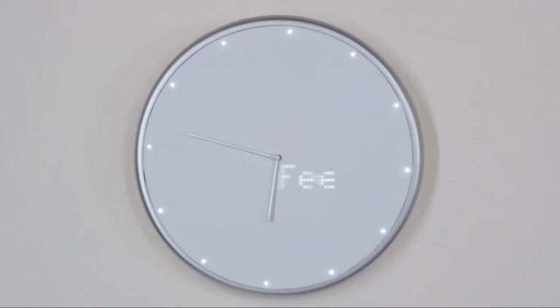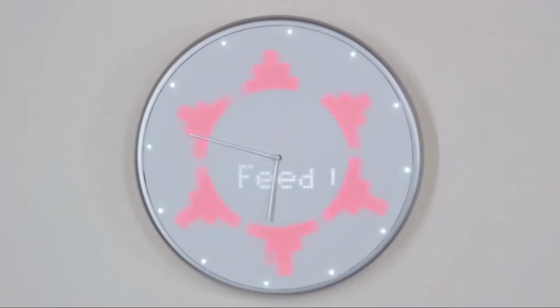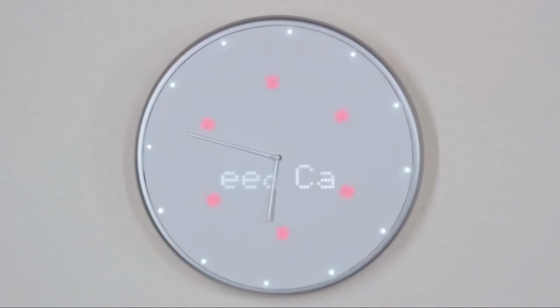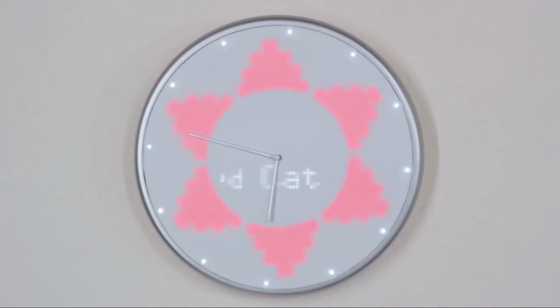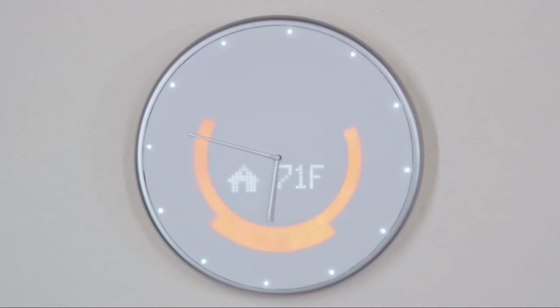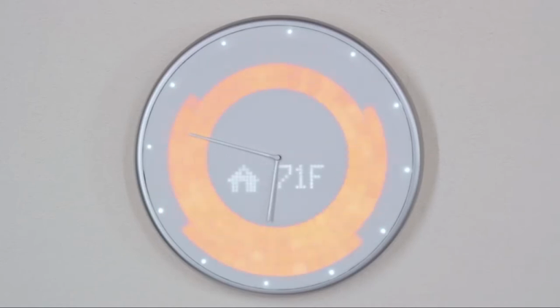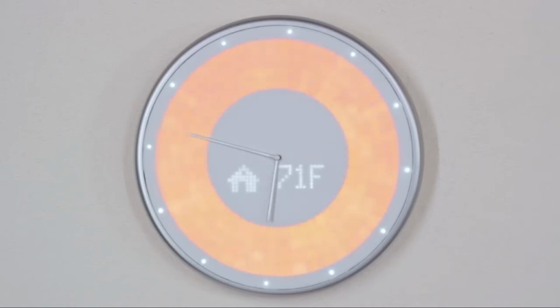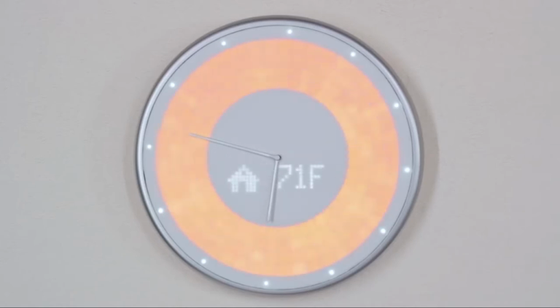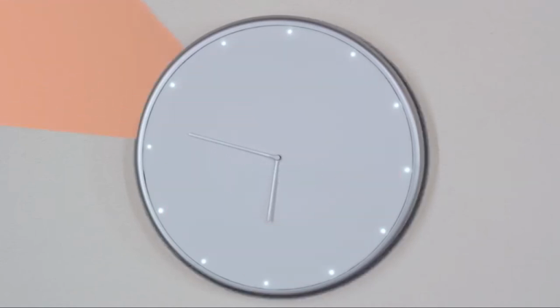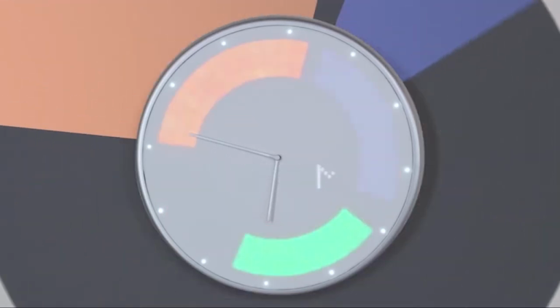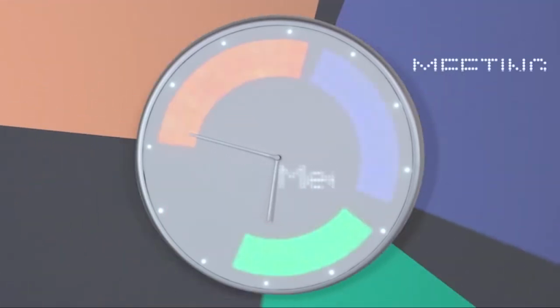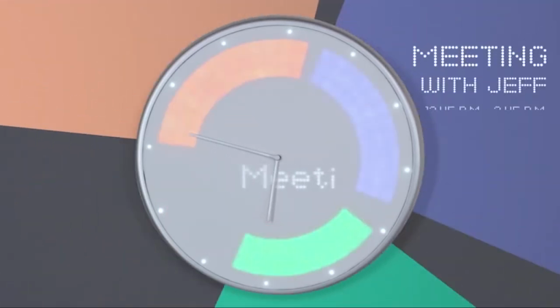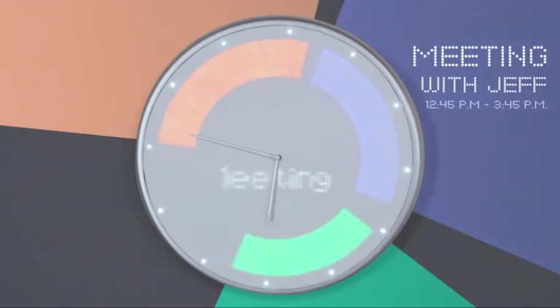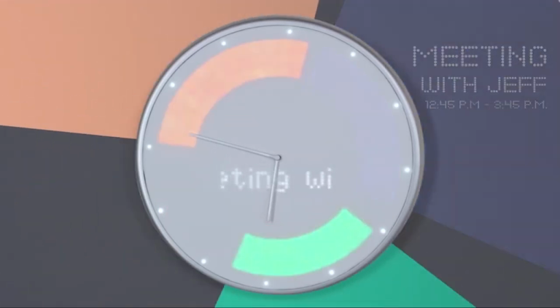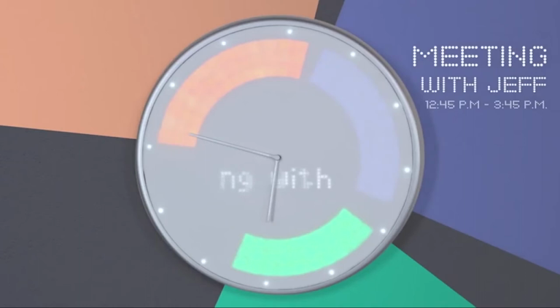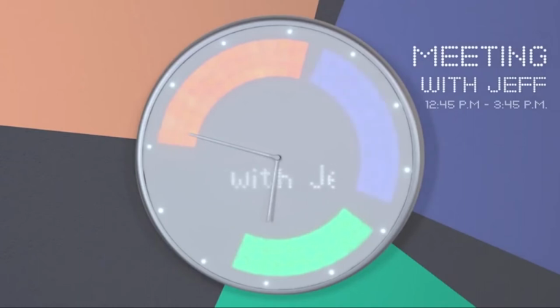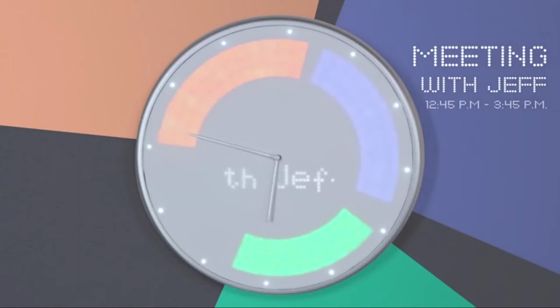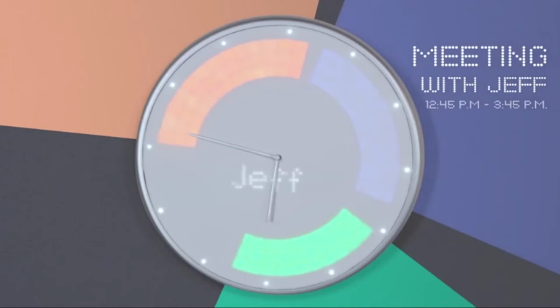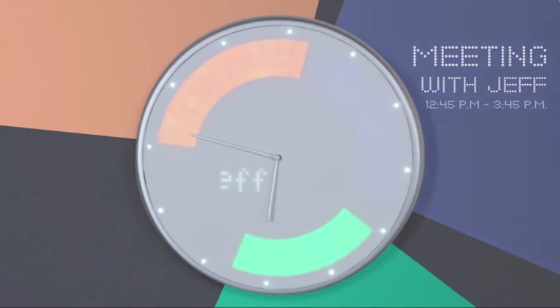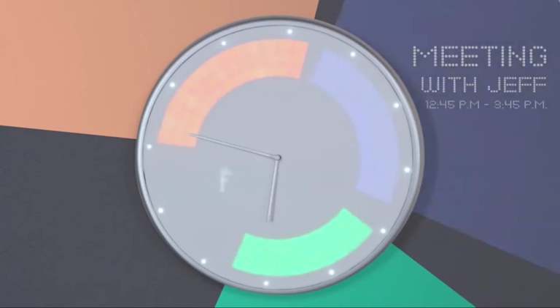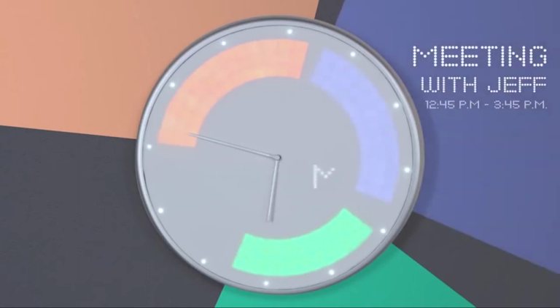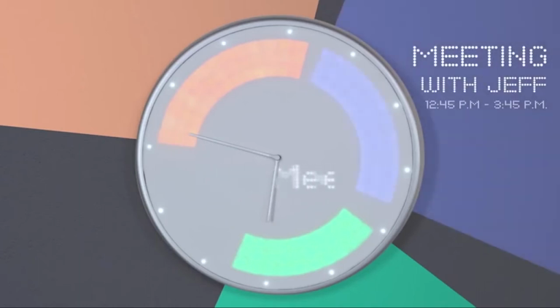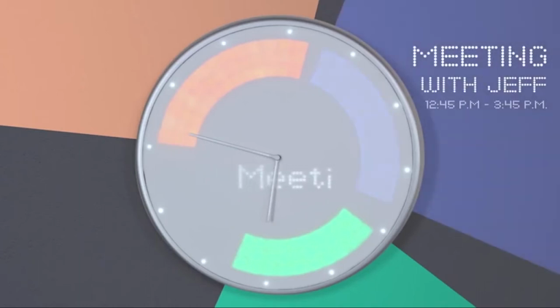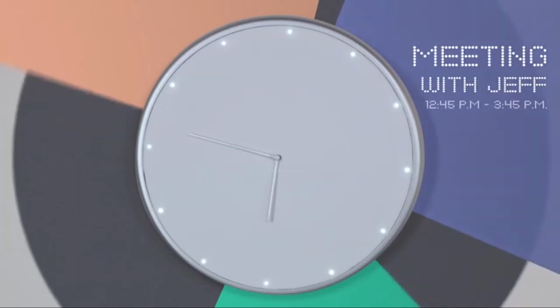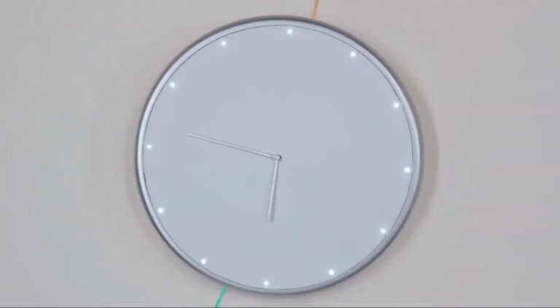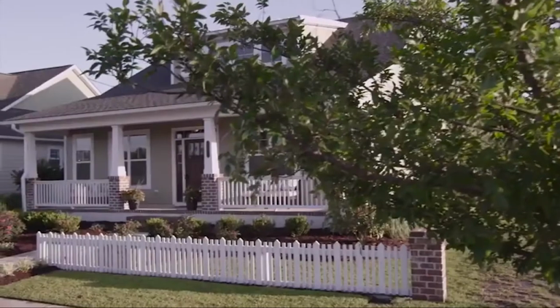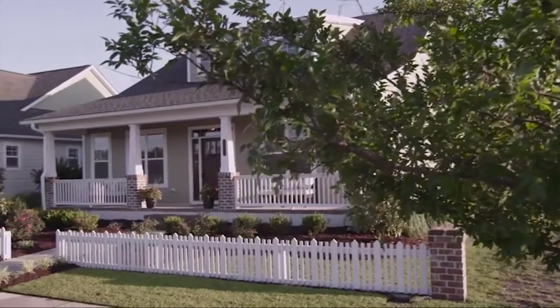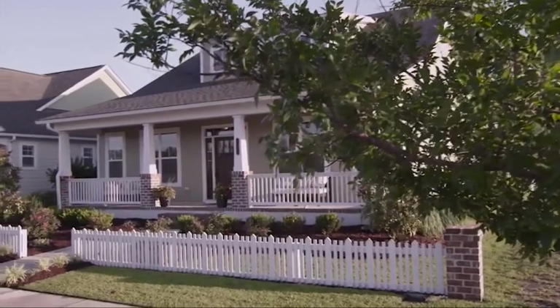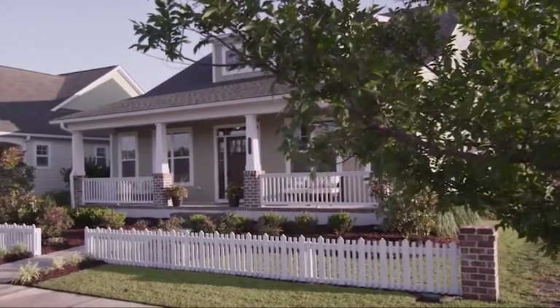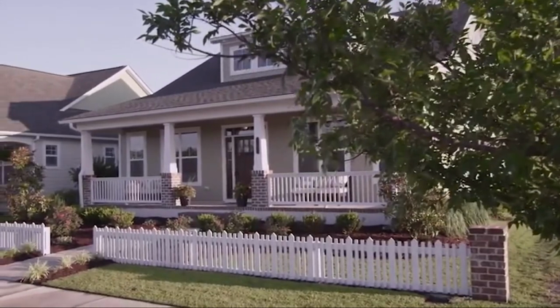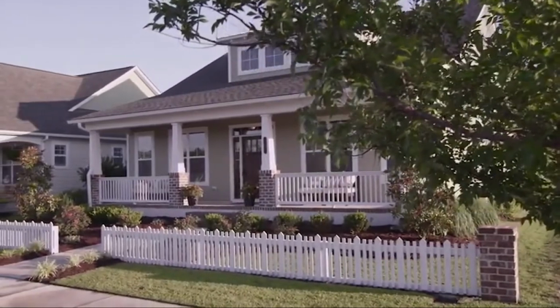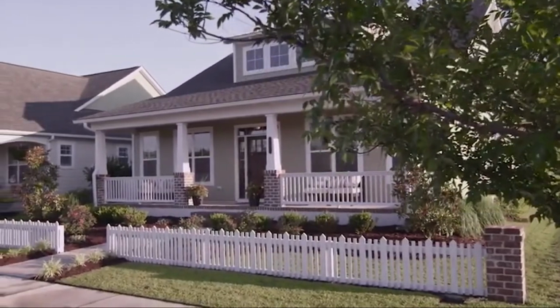It gives you reminders, shows you the weather, and displays your schedule by showing all your appointments, meetings, and events in different colors — so you know exactly how your day is laid out.